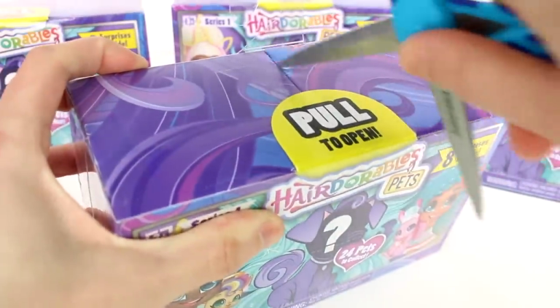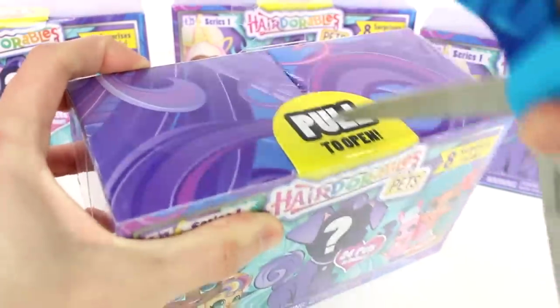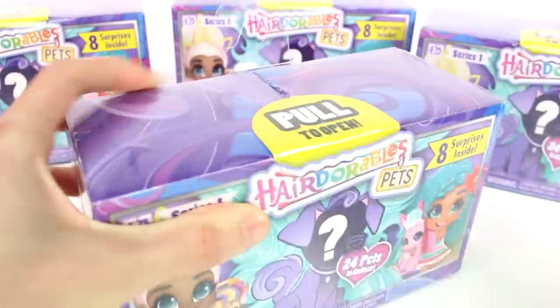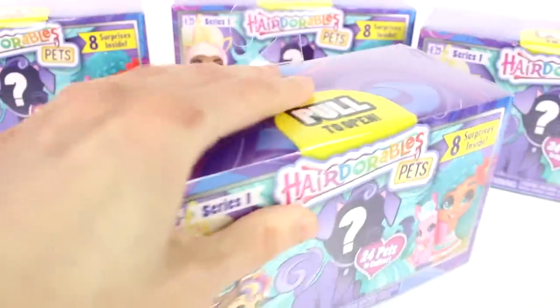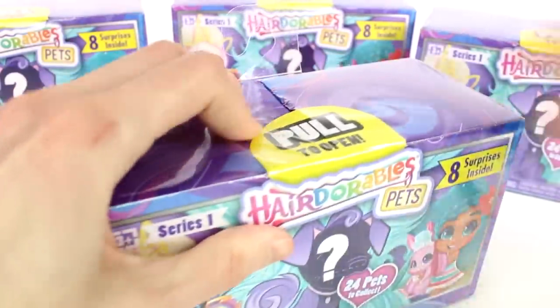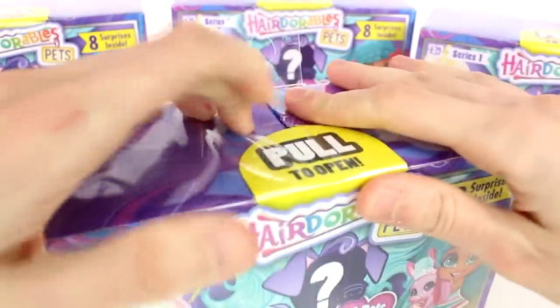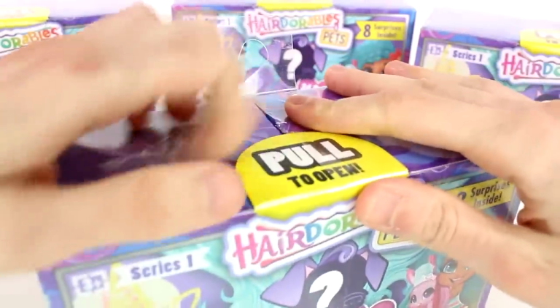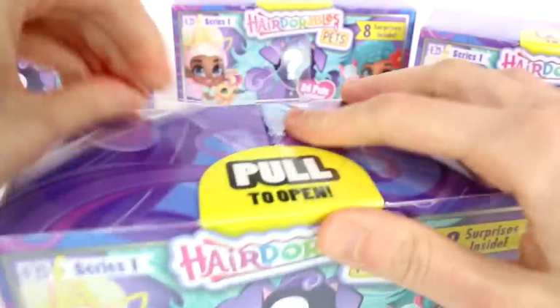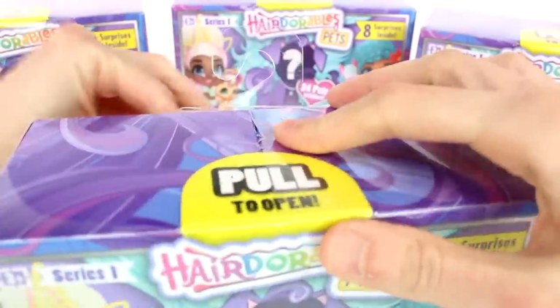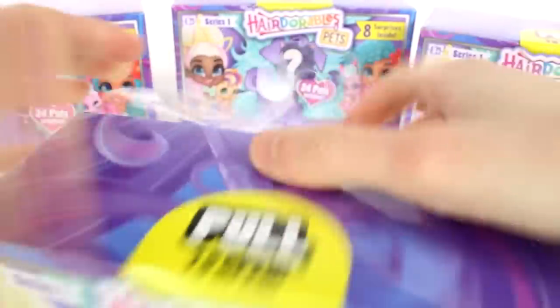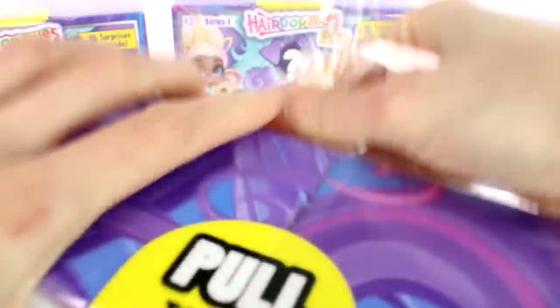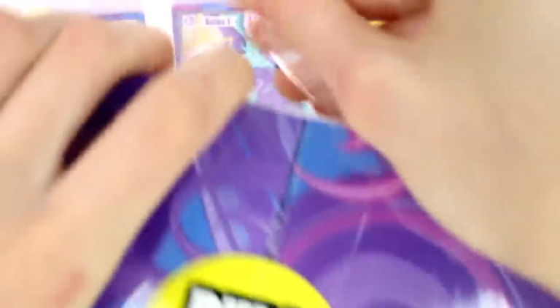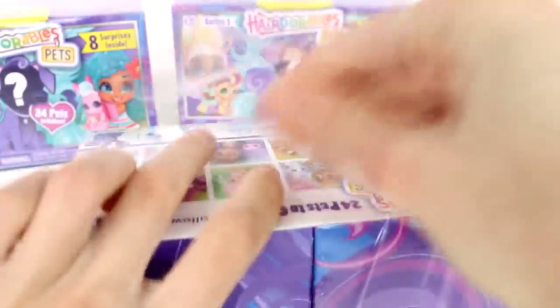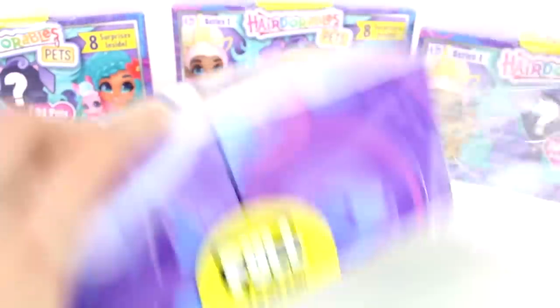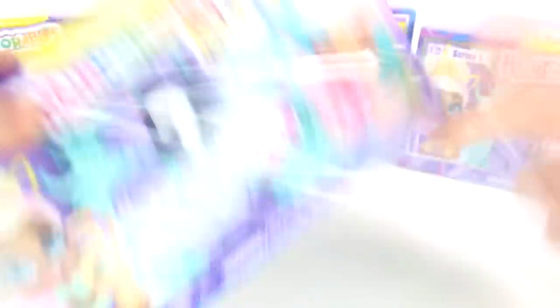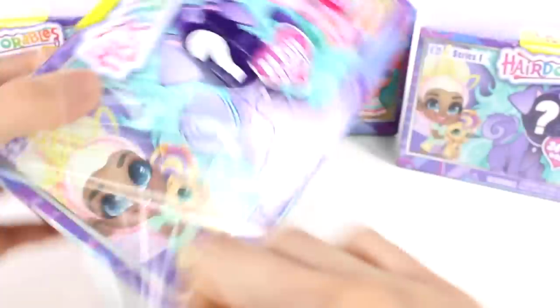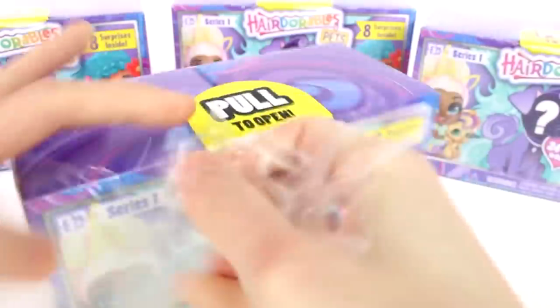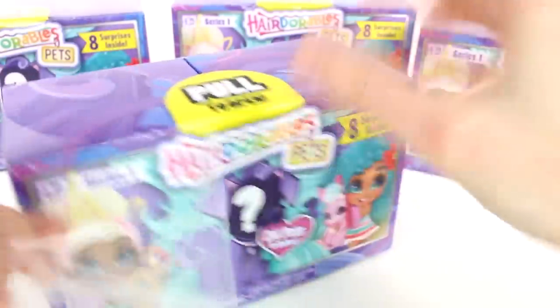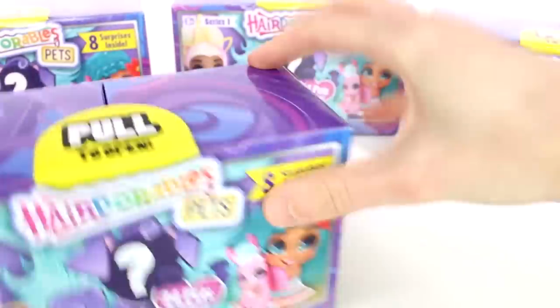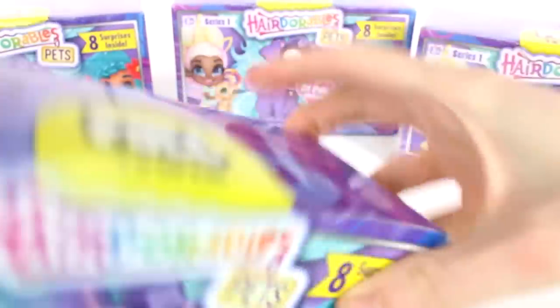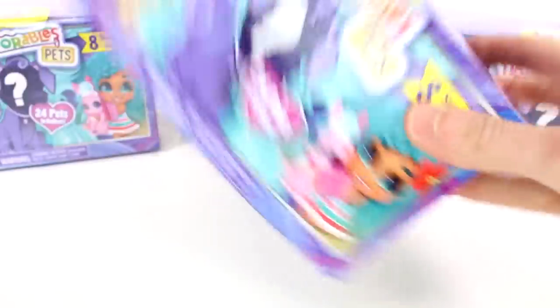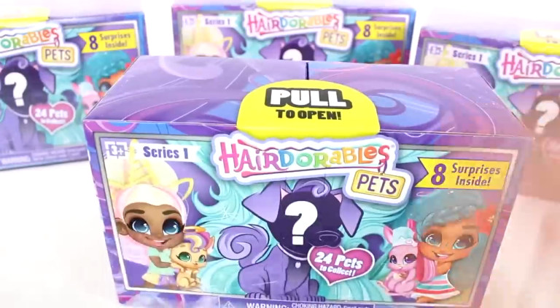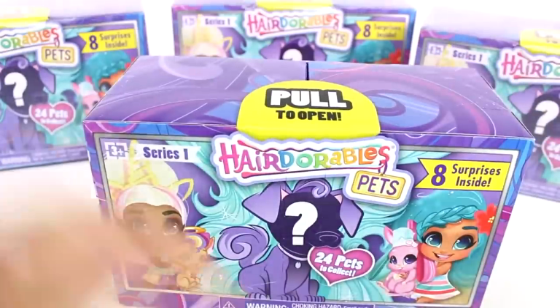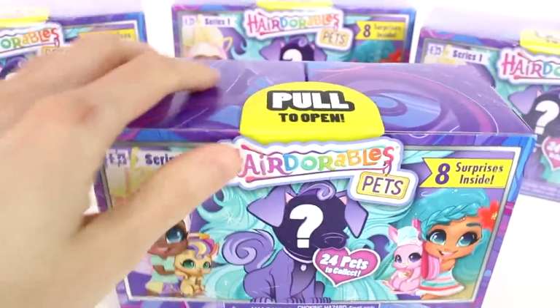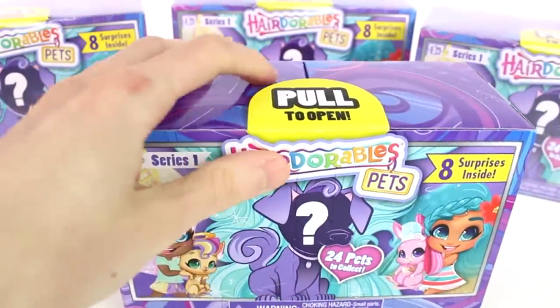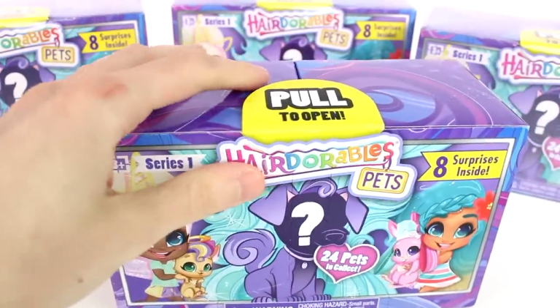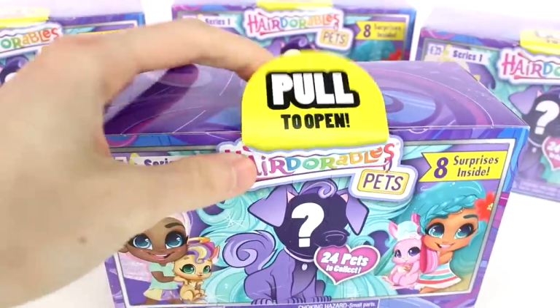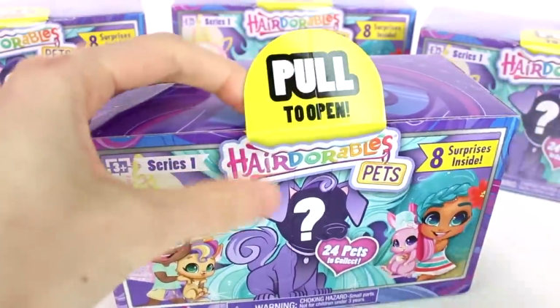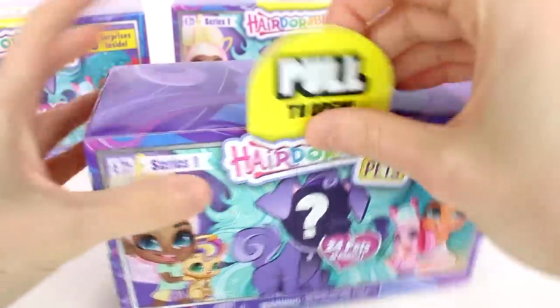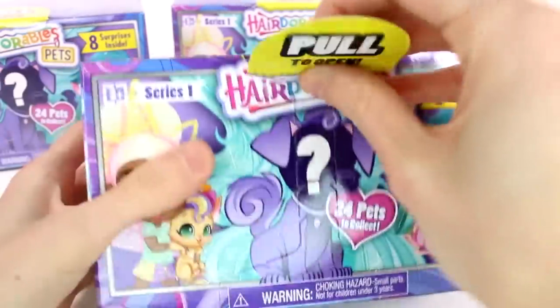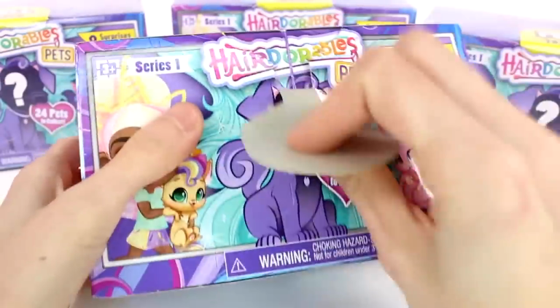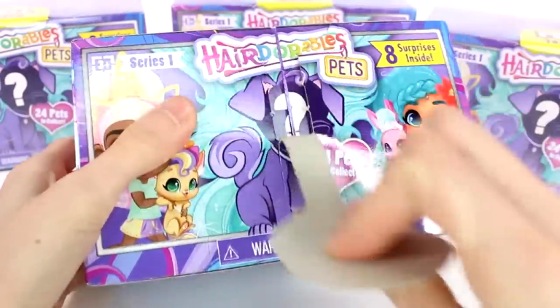Now it does say pull to open right there. Let me just get this plastic off so I can start opening these up. Are we ready? Let's start opening our first one.